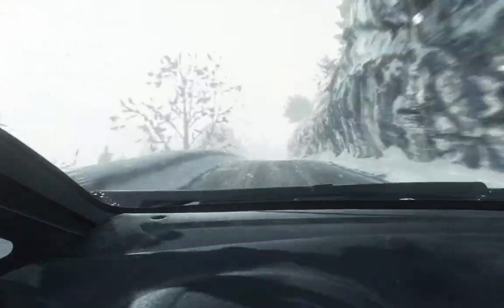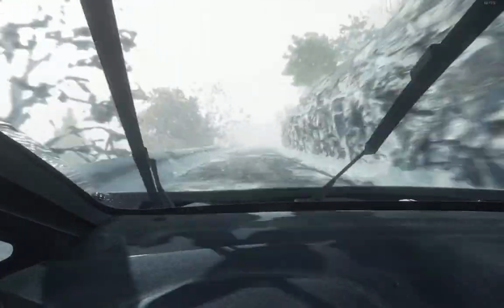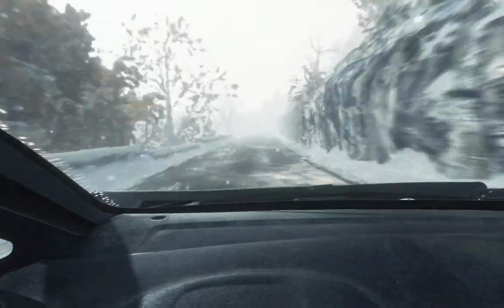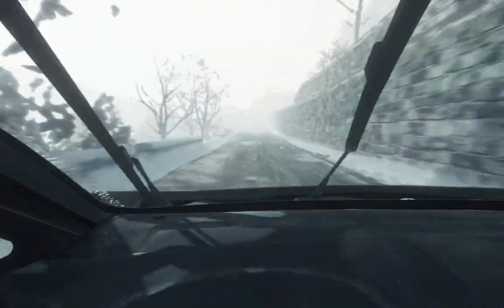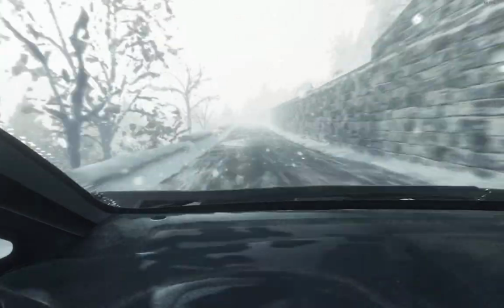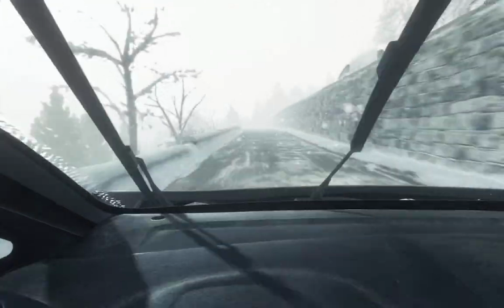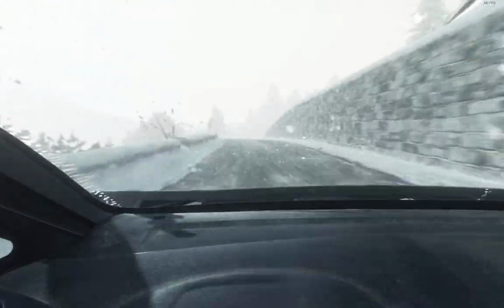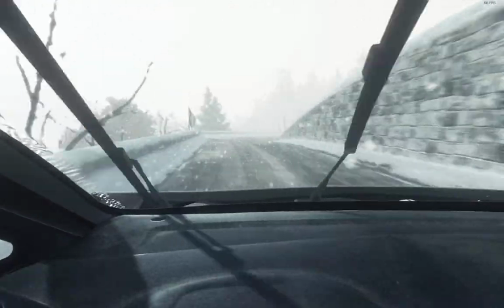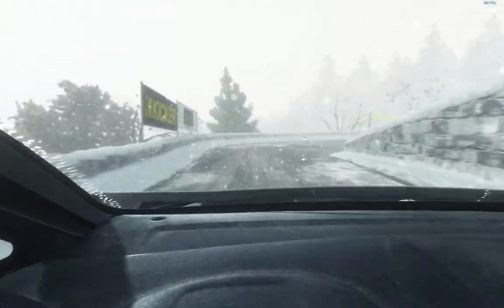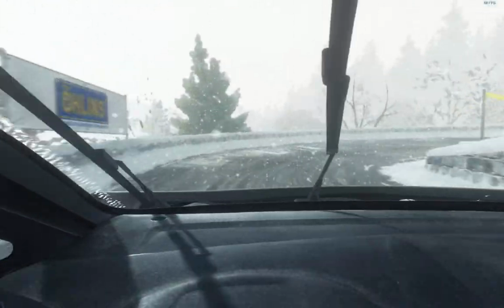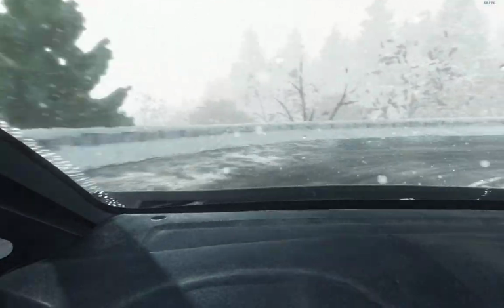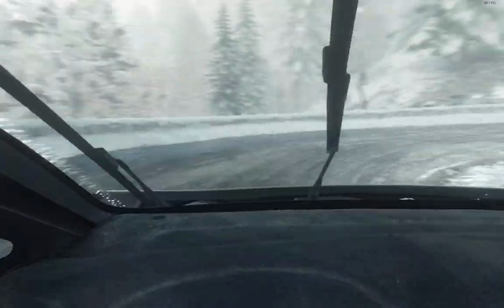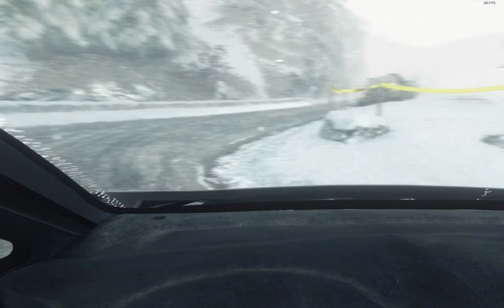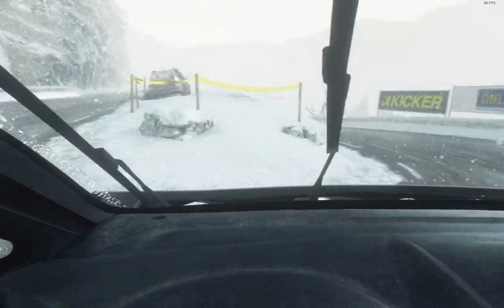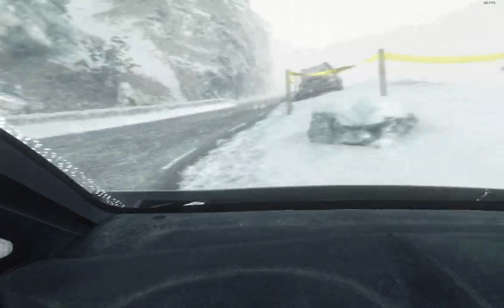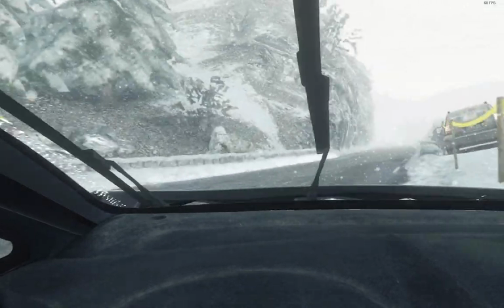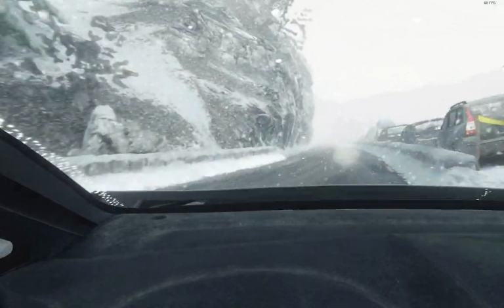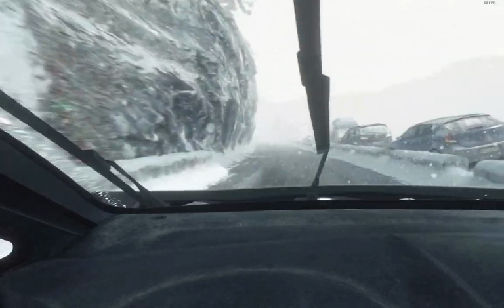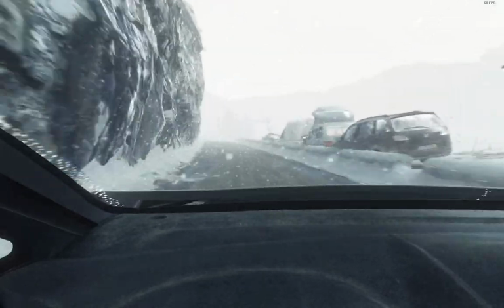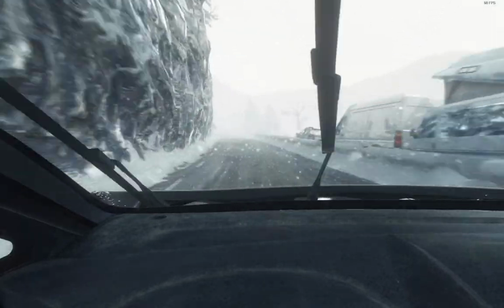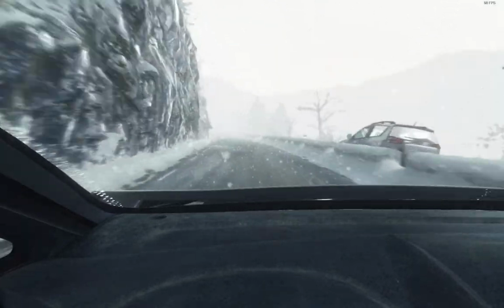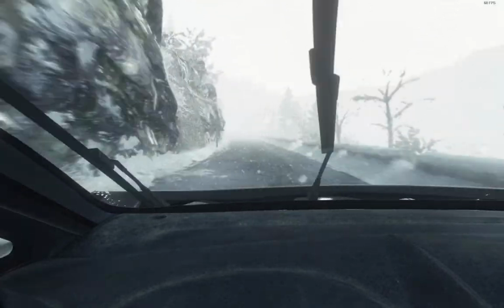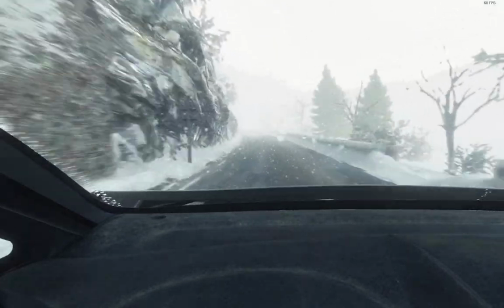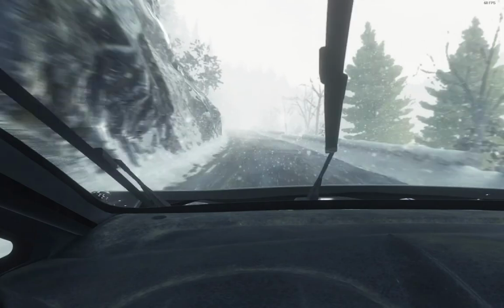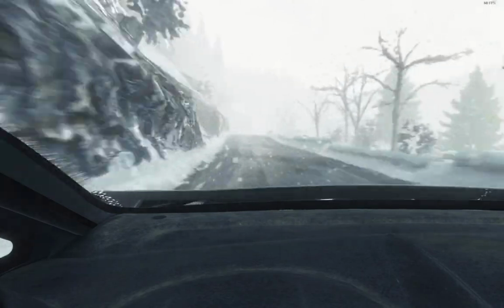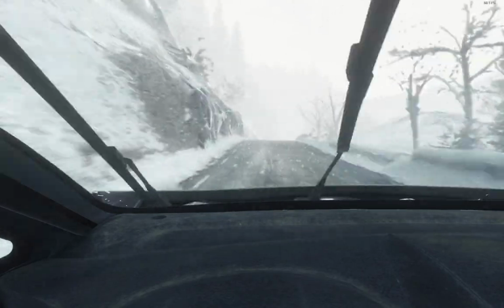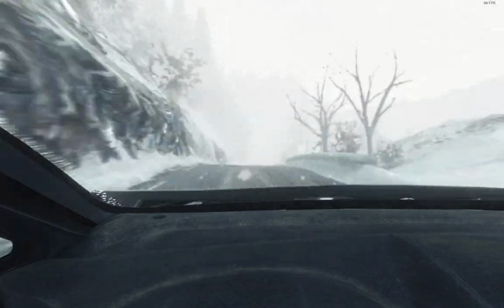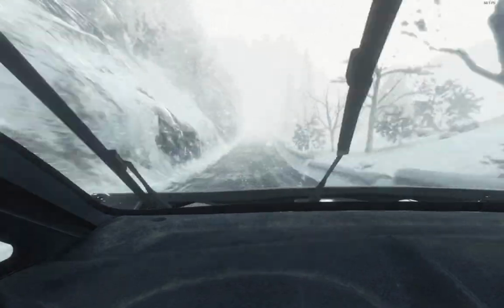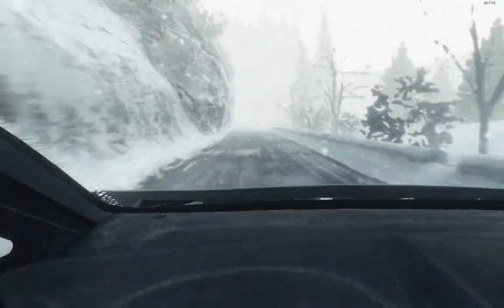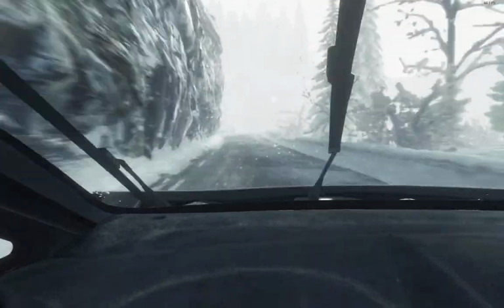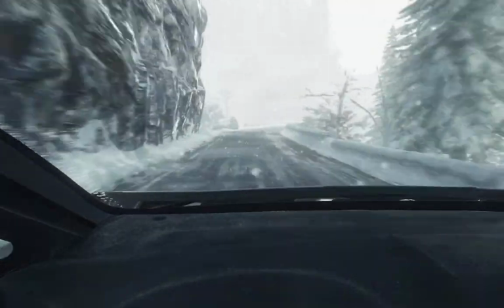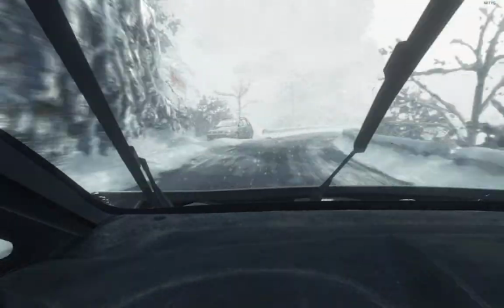Hairpin right. 100. Left 6, long. Keep right over crest. 80. Caution right 5, tights to 4. To finish.